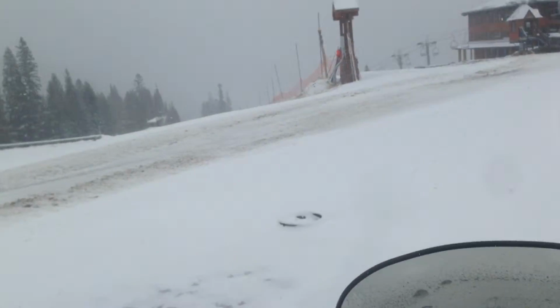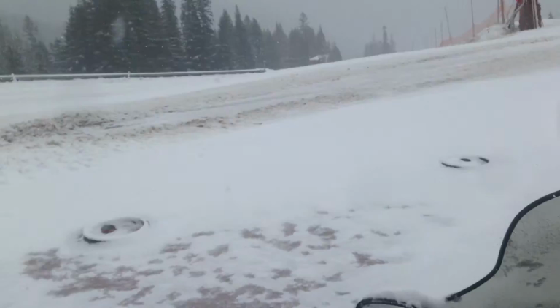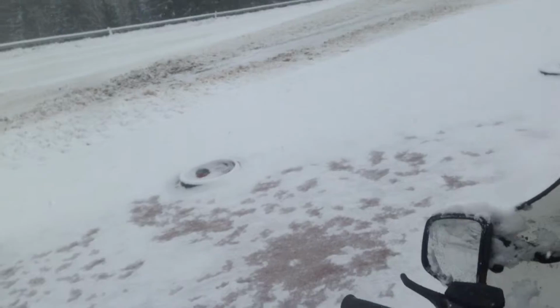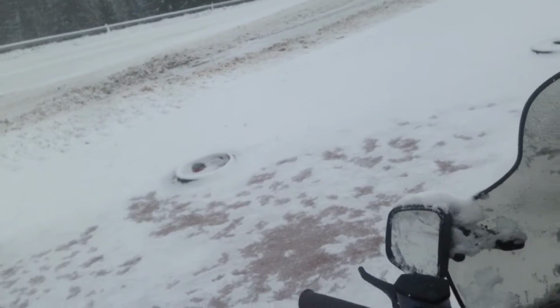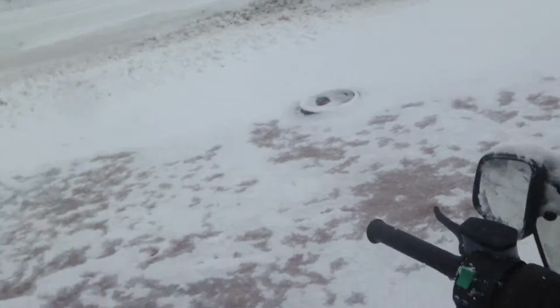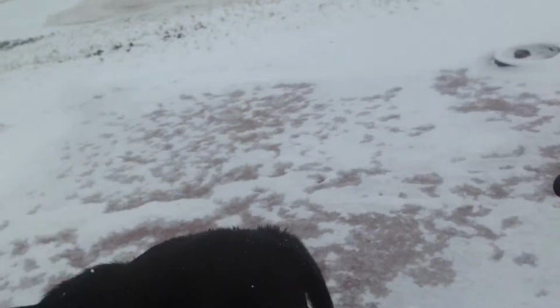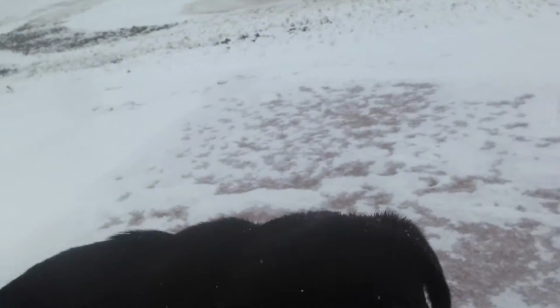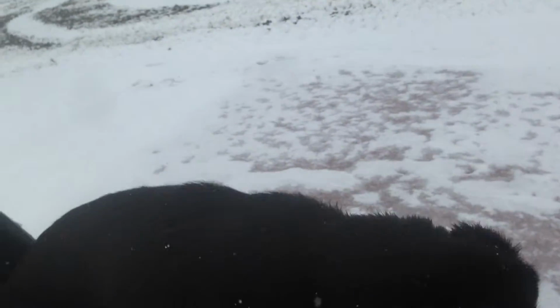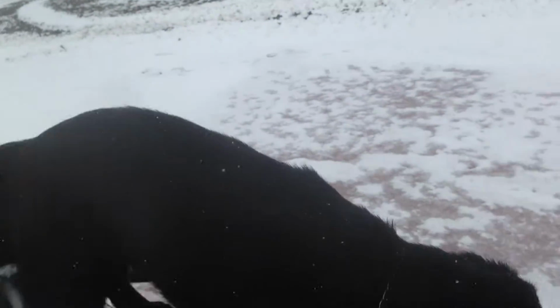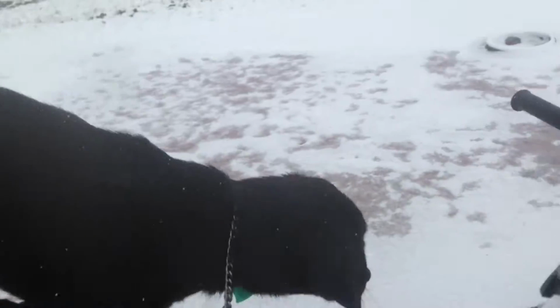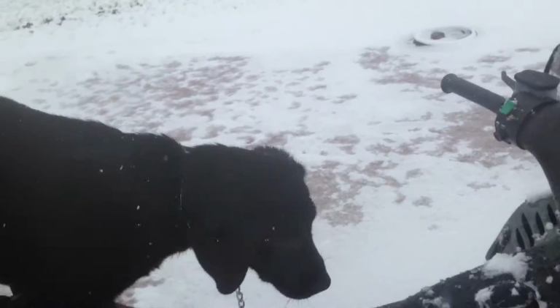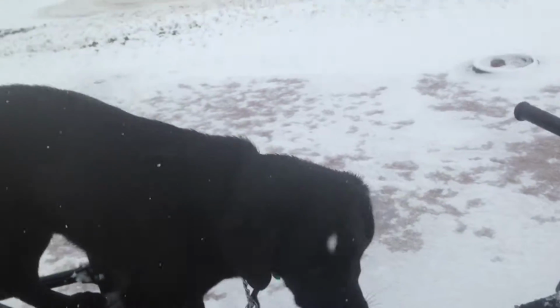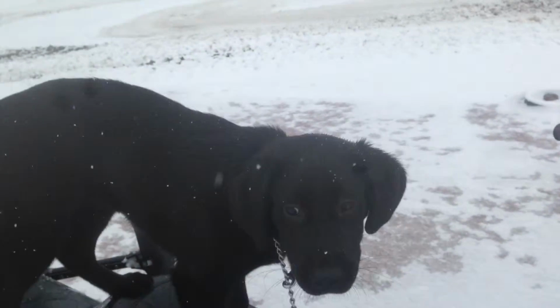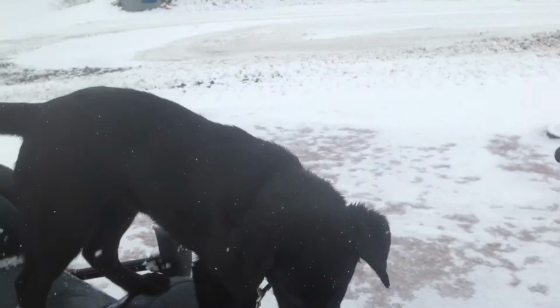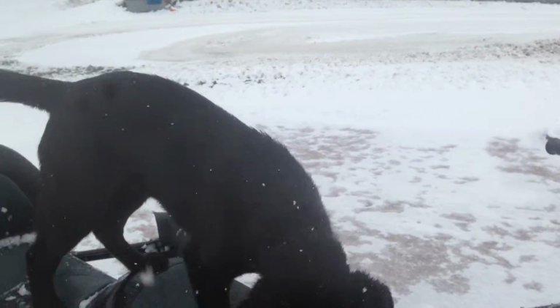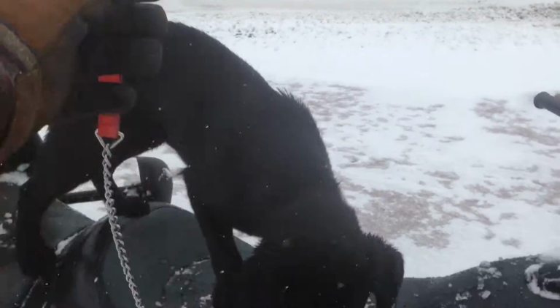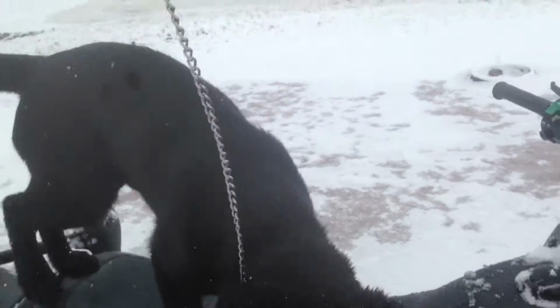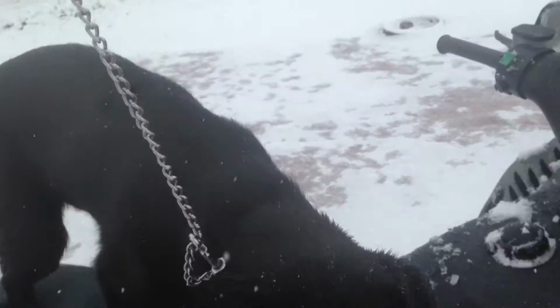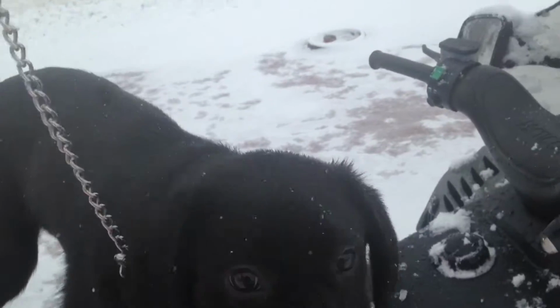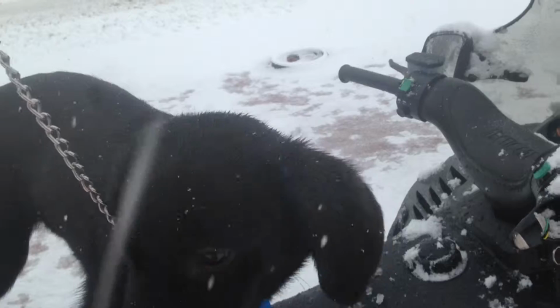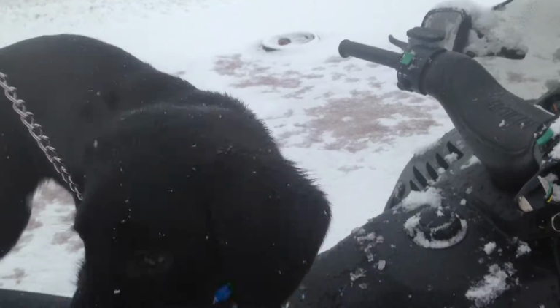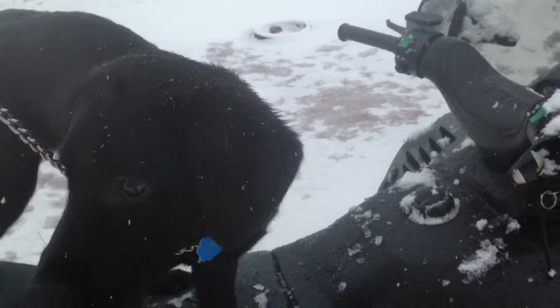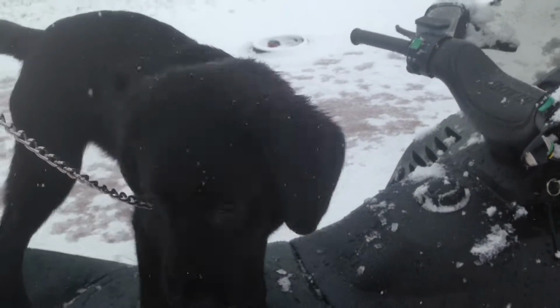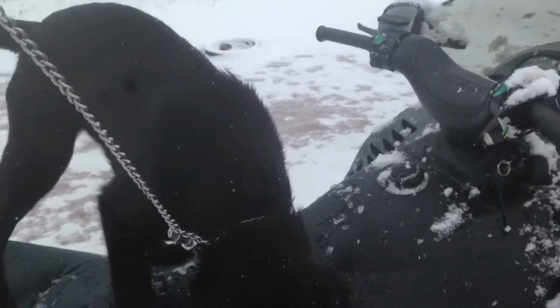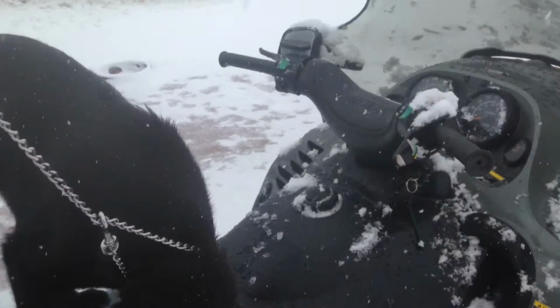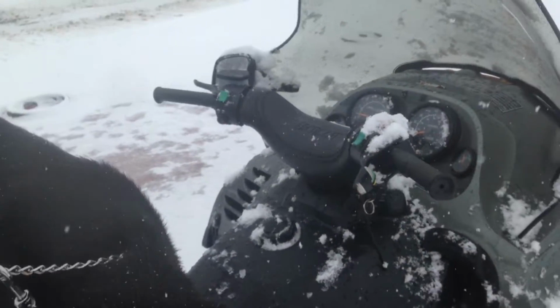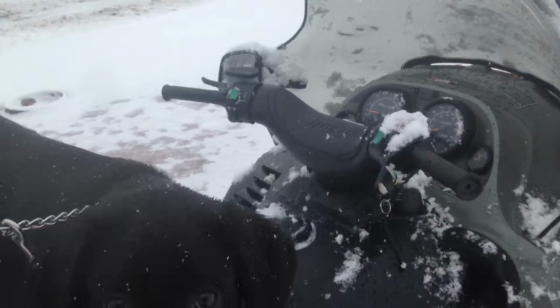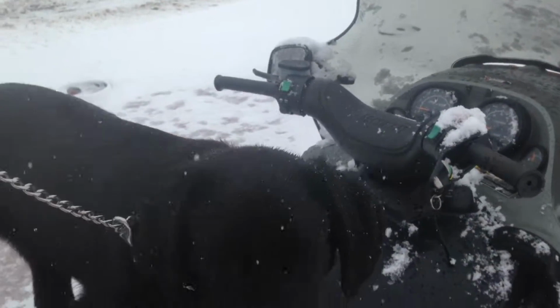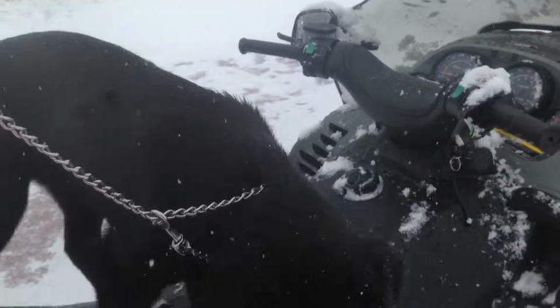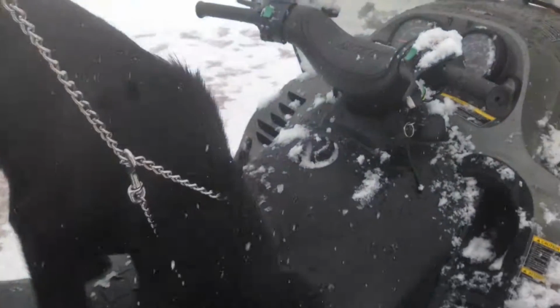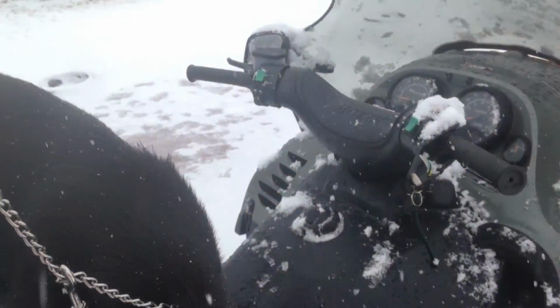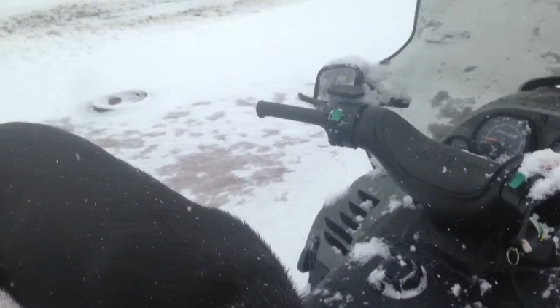Just going to start doing some pretty big training here in about a year or so. First, we got to get her used to riding on the equipment and having a good time.